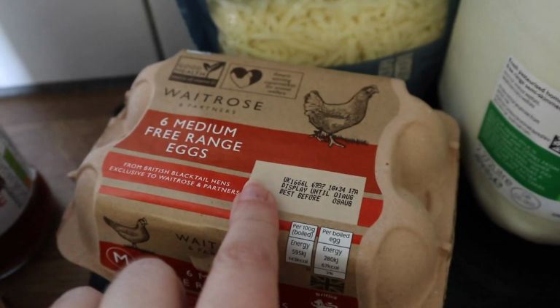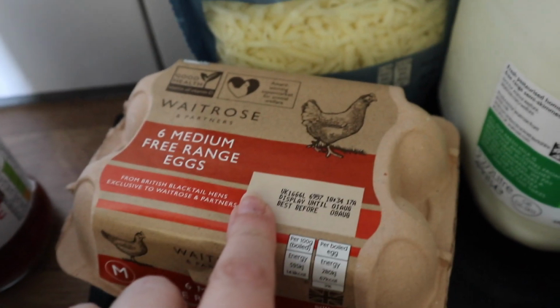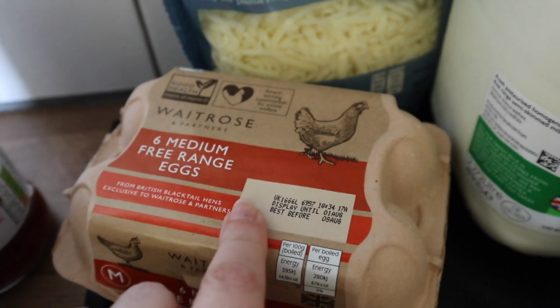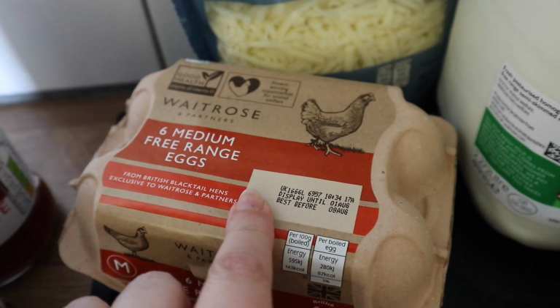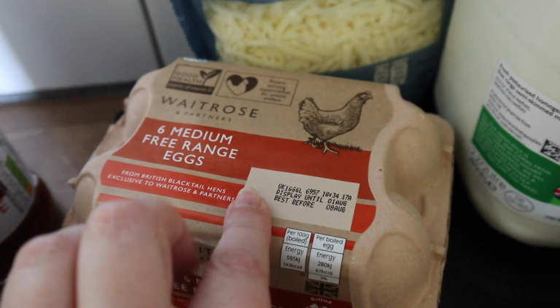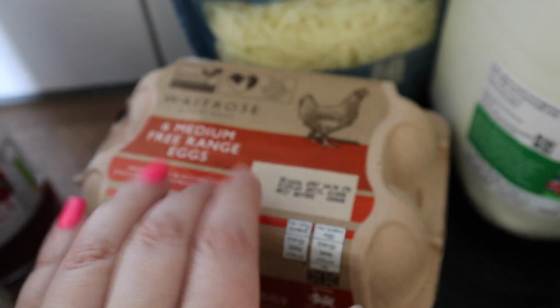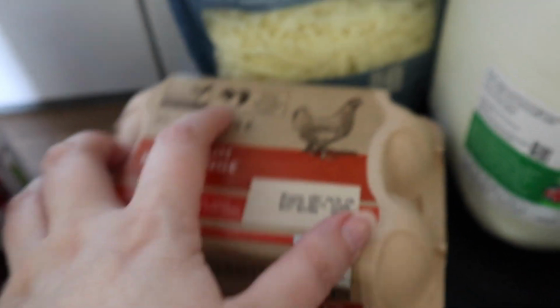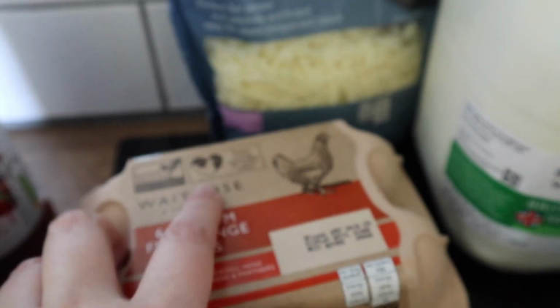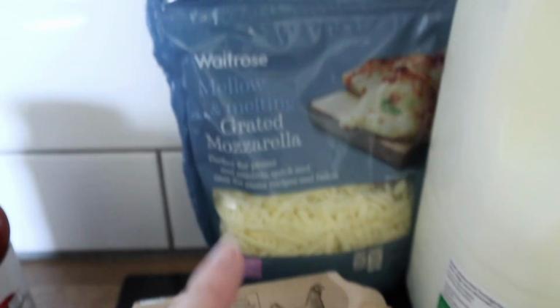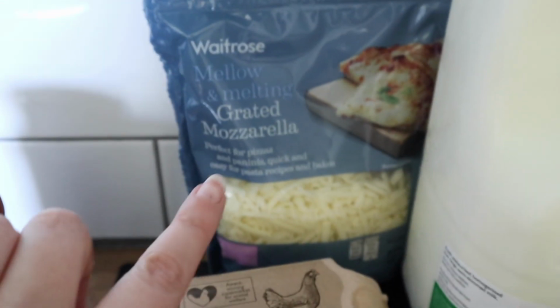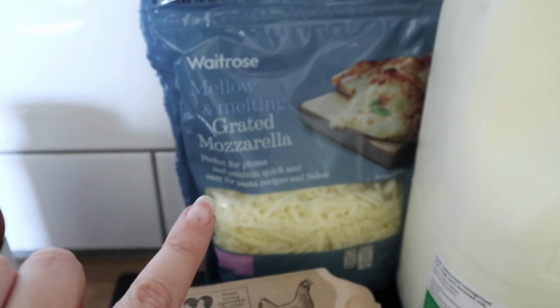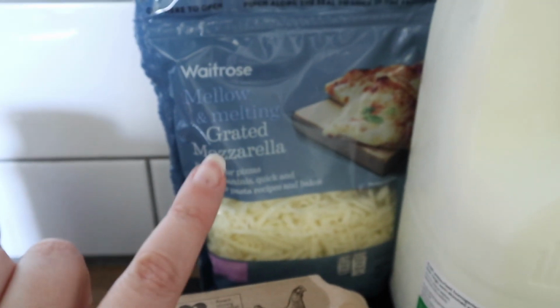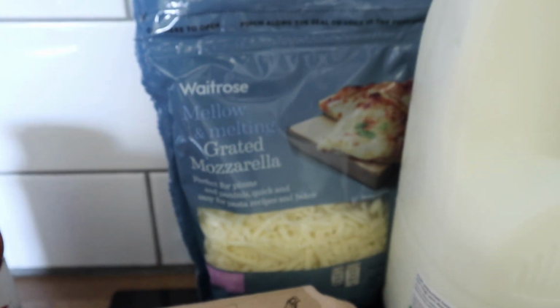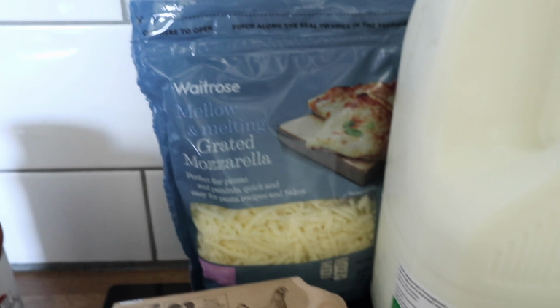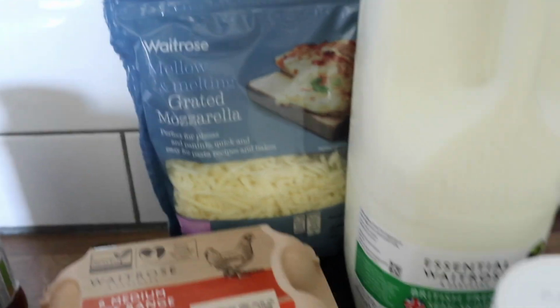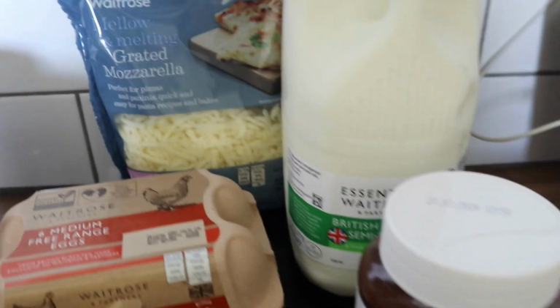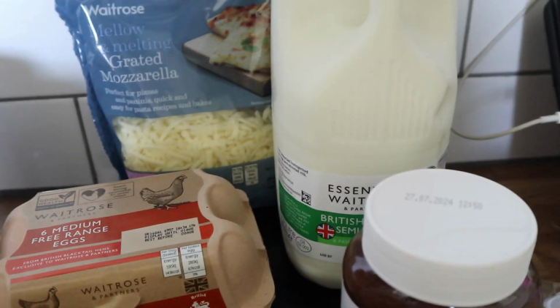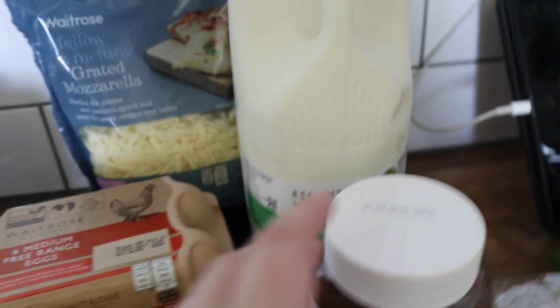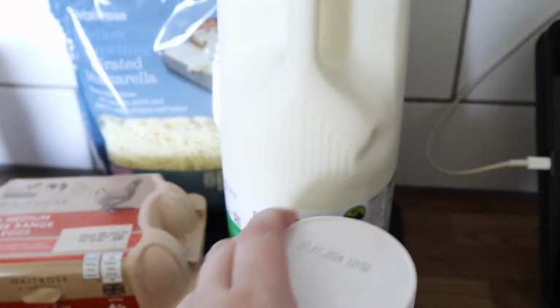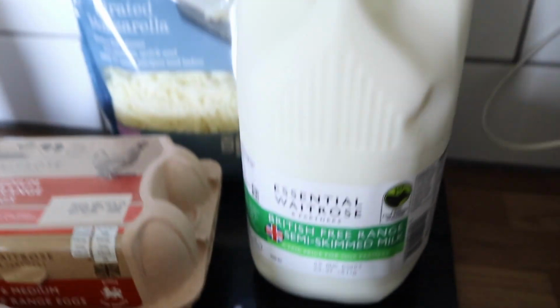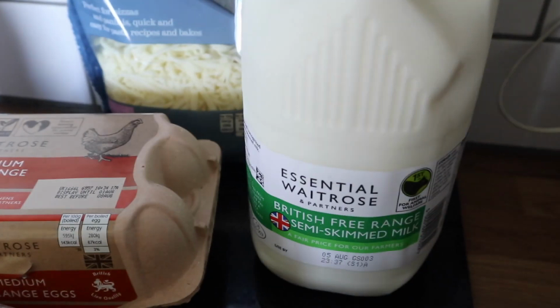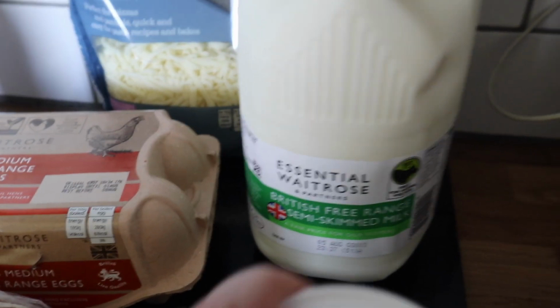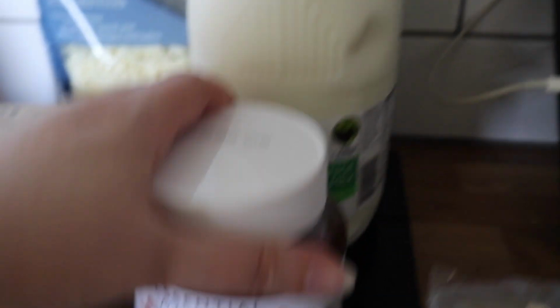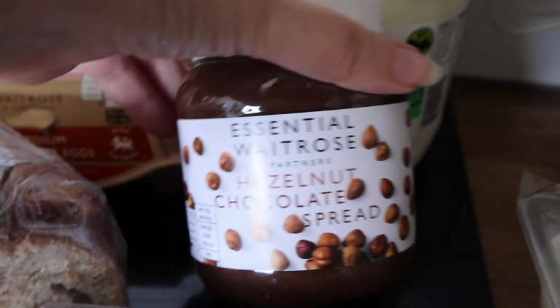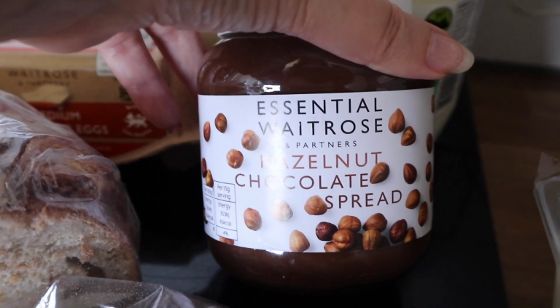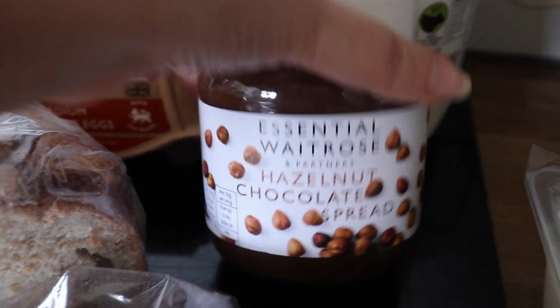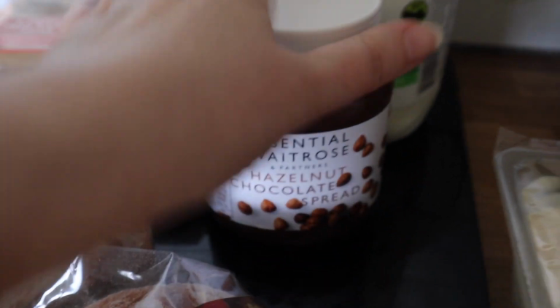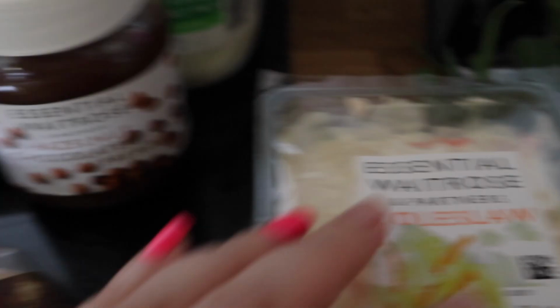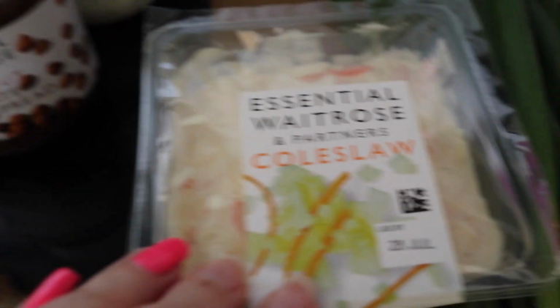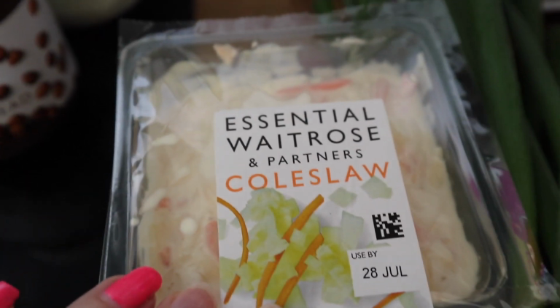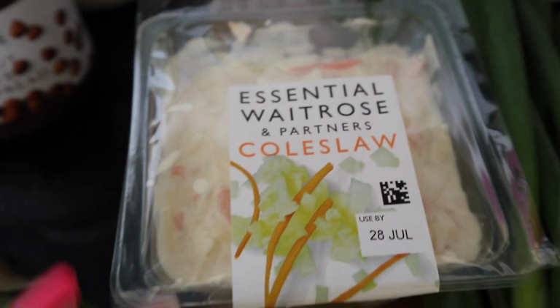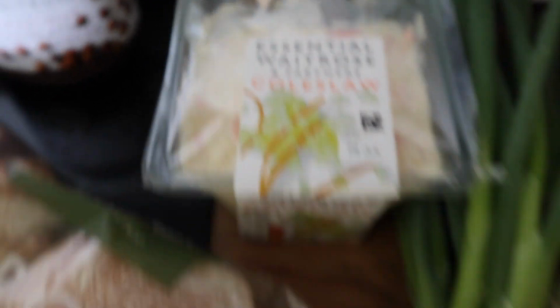I got three jars of essential Waitrose tomato and basil pasta sauce, six free-range eggs, some grated mozzarella, some milk, some hazelnut chocolate spread, and some coleslaw.